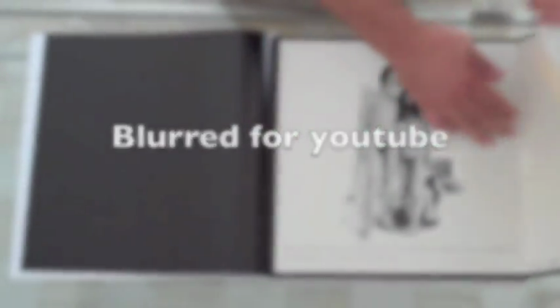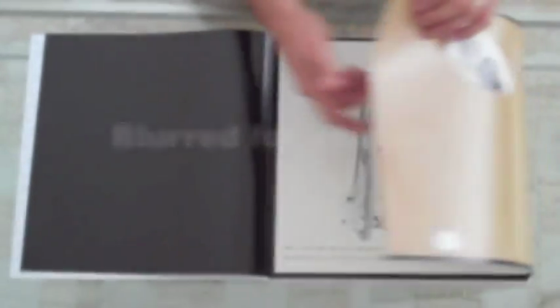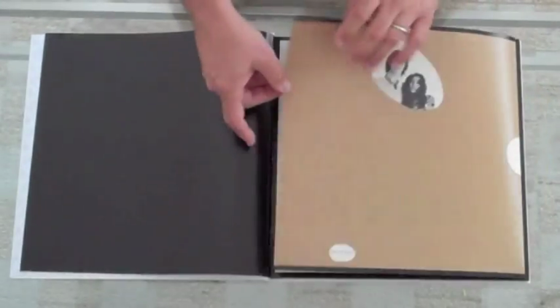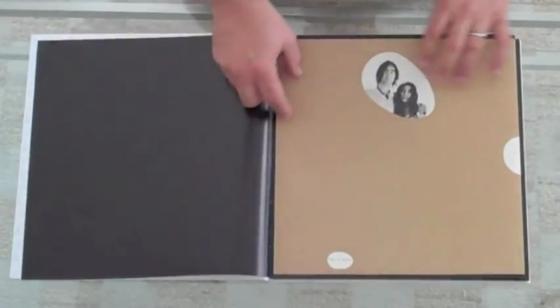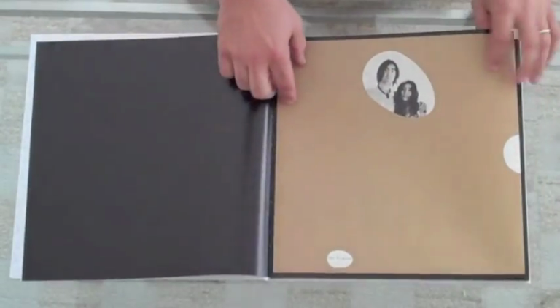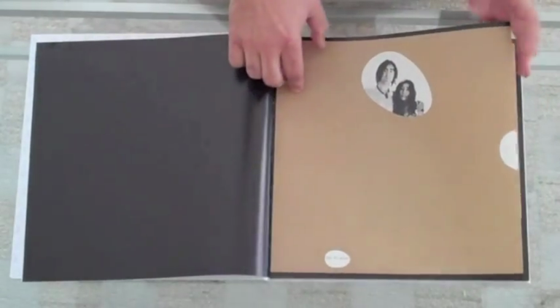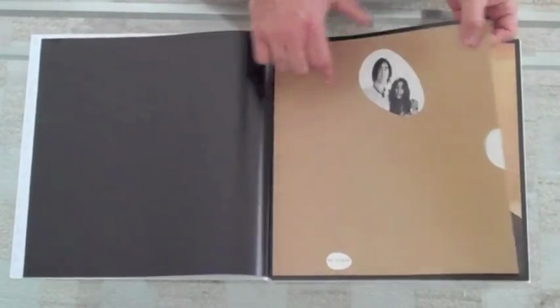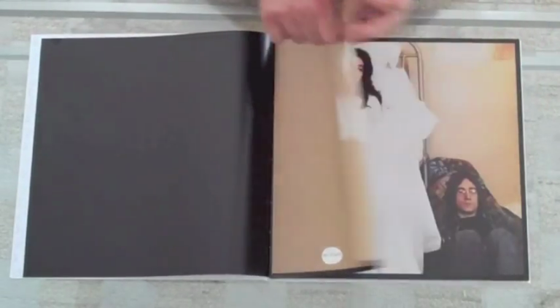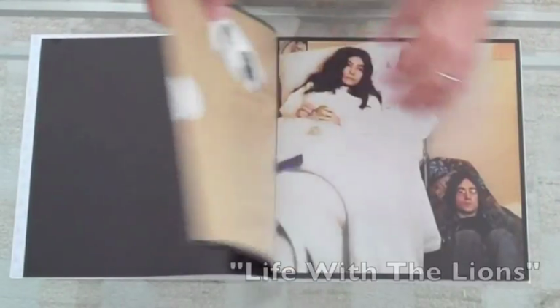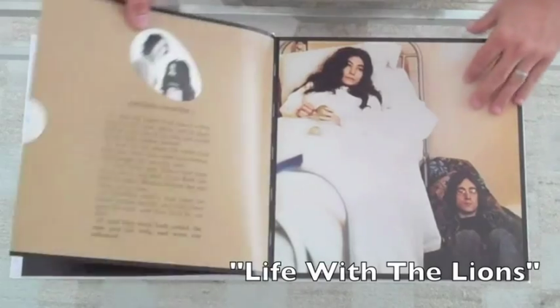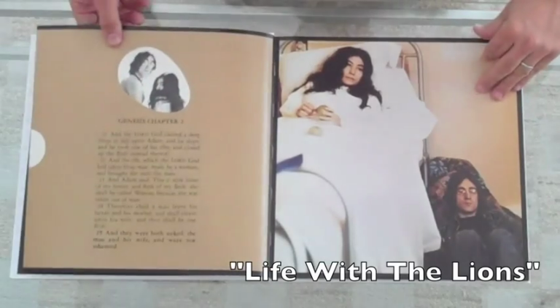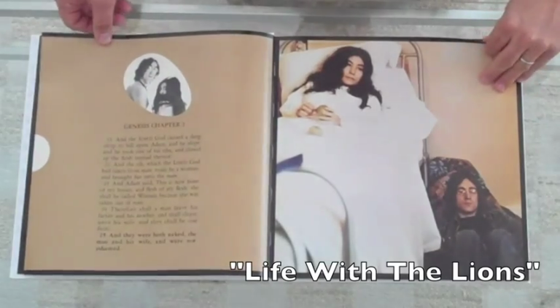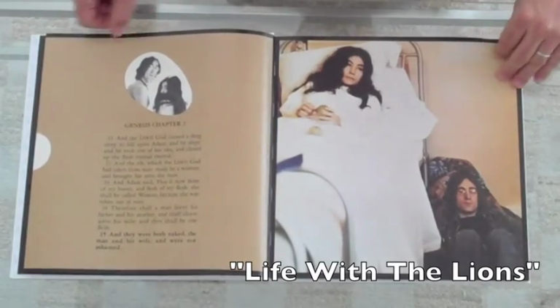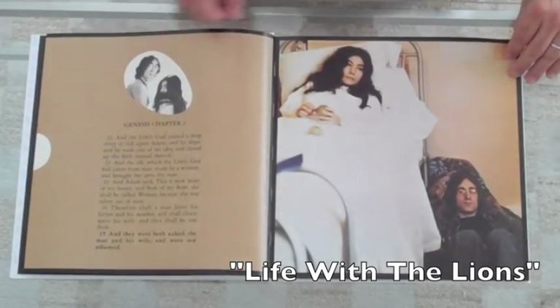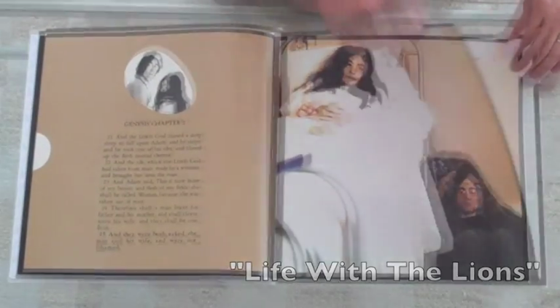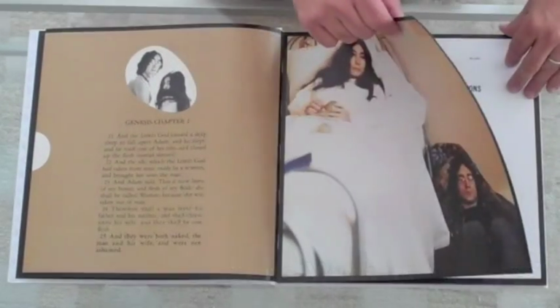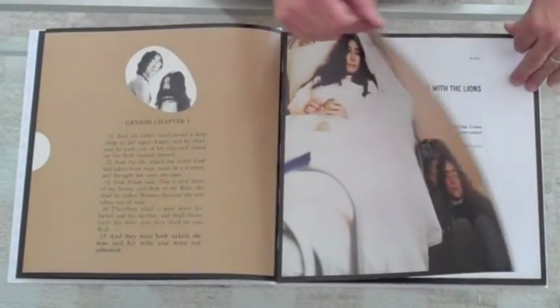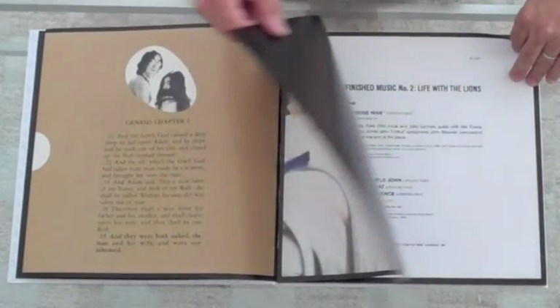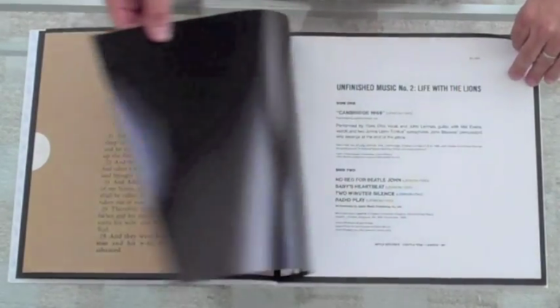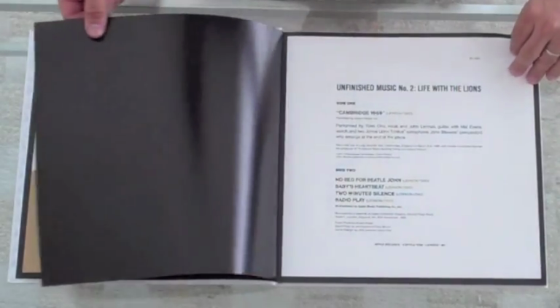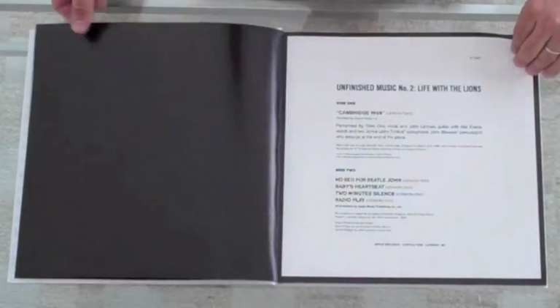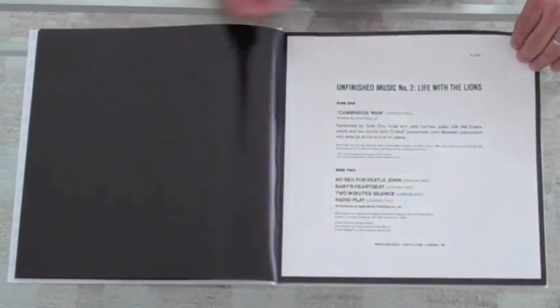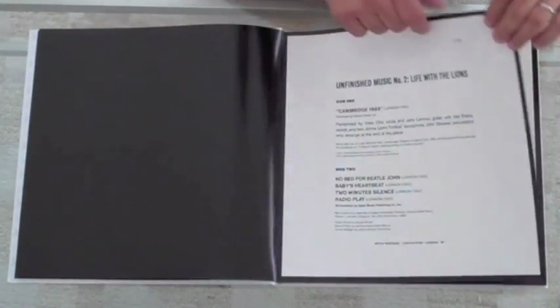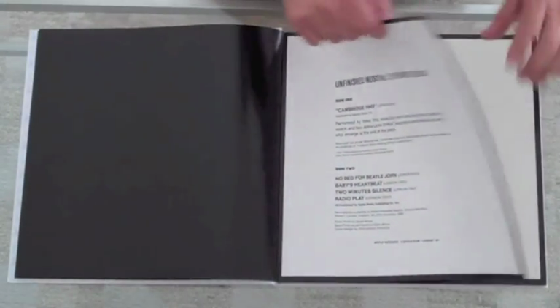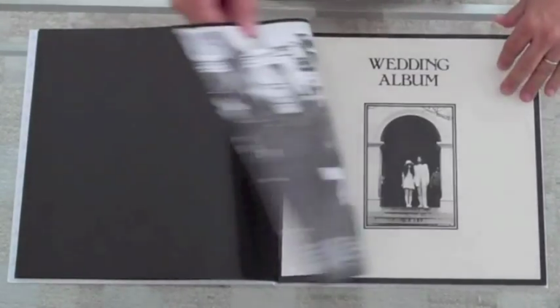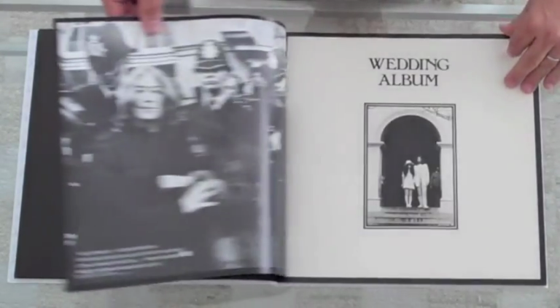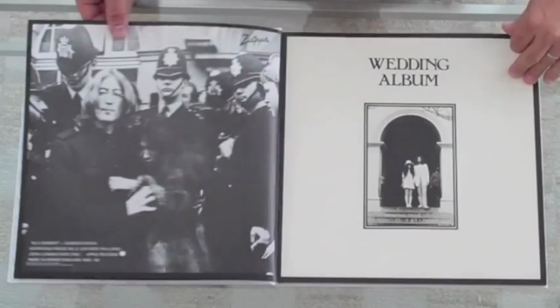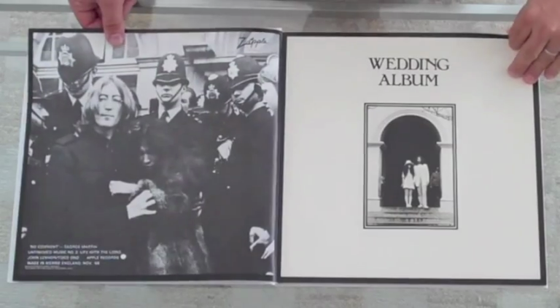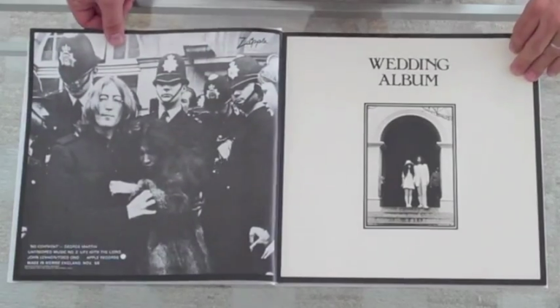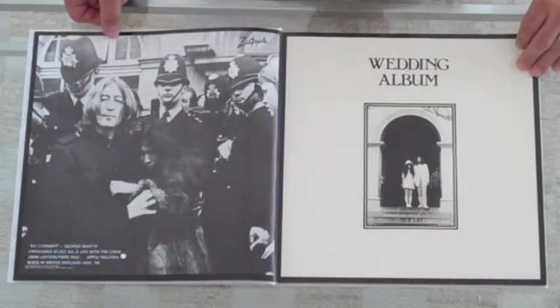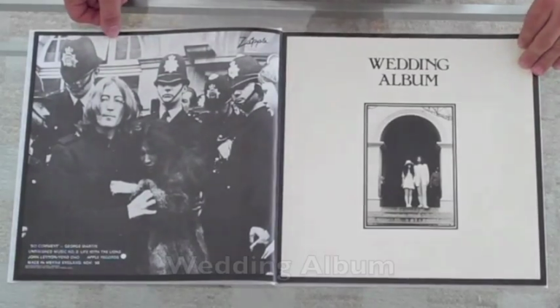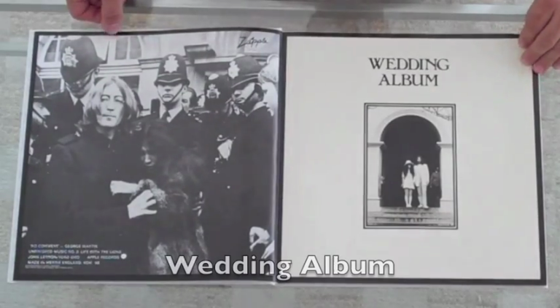Life with the Lions with that great front cover photo, but the back photo is one of my favorite photos of all time.